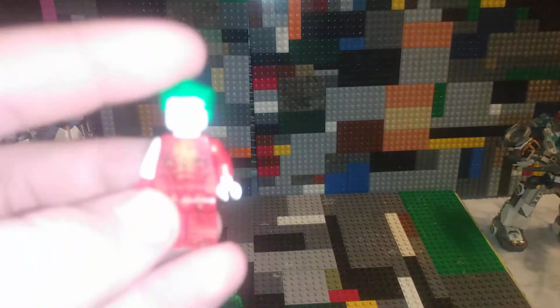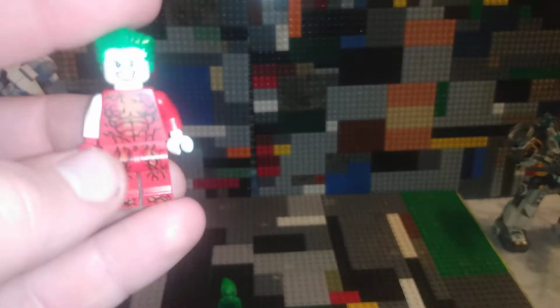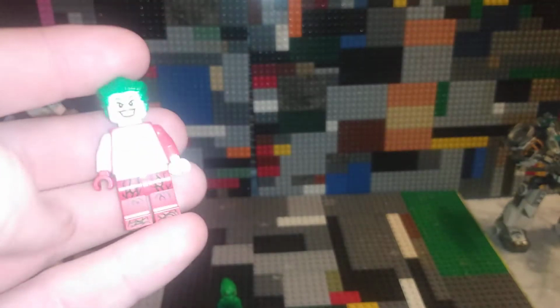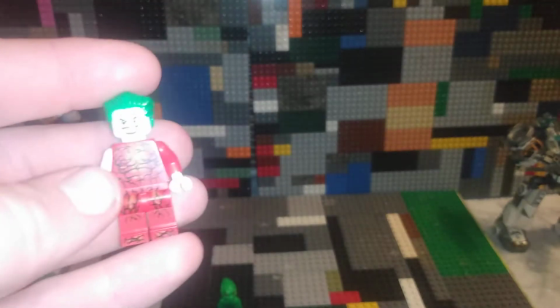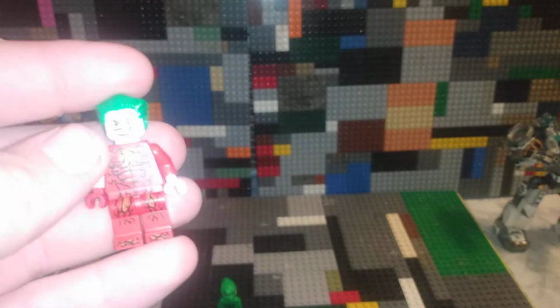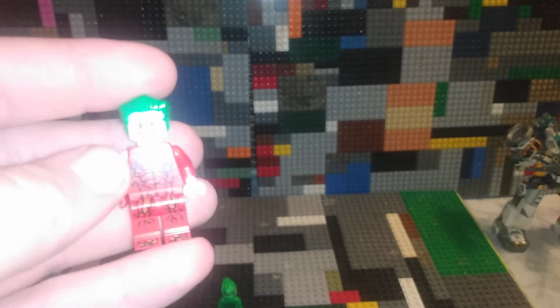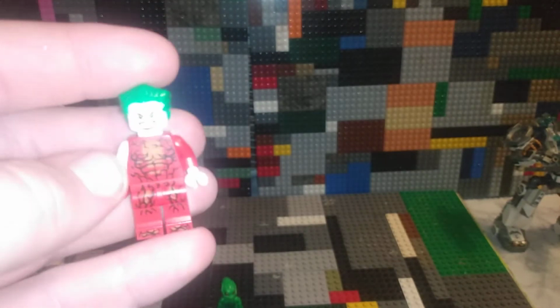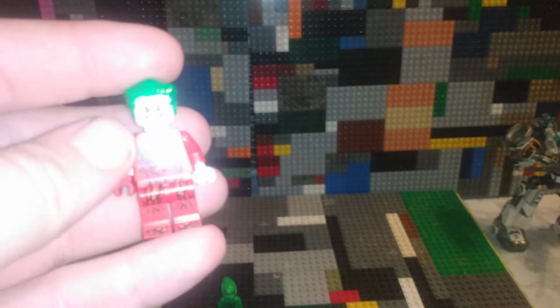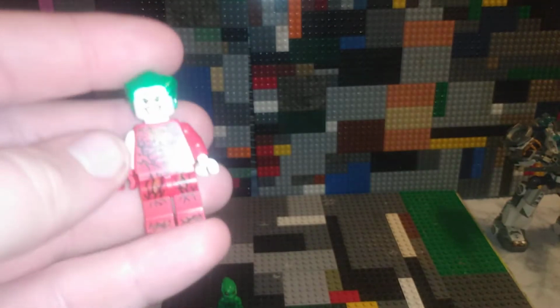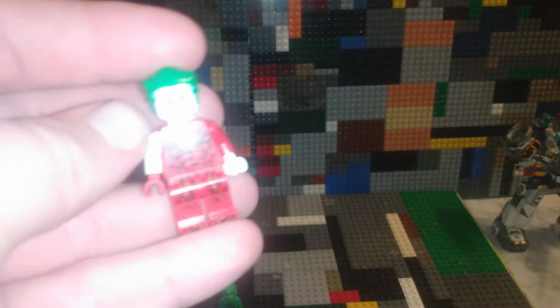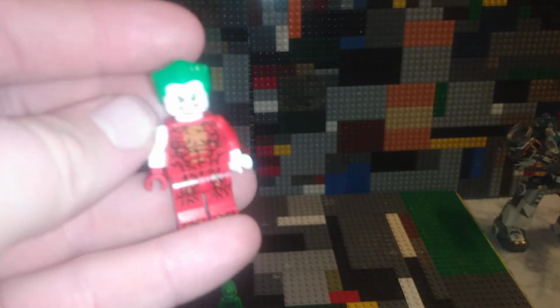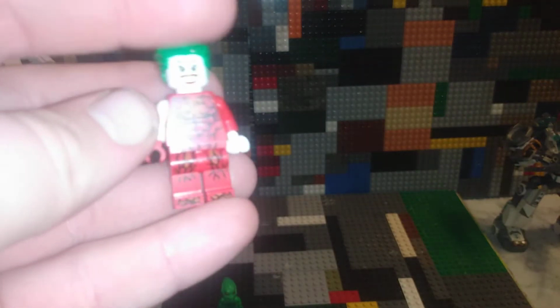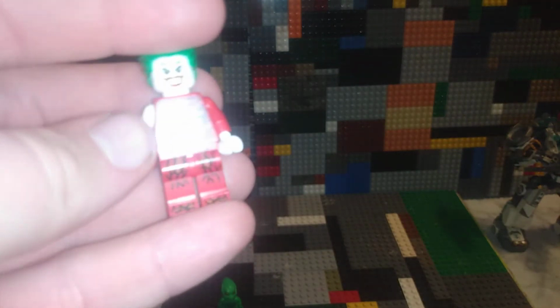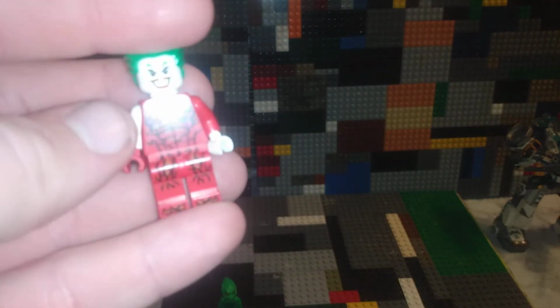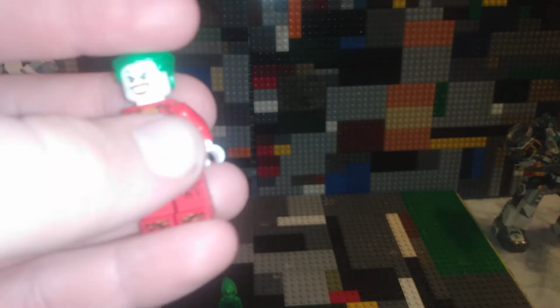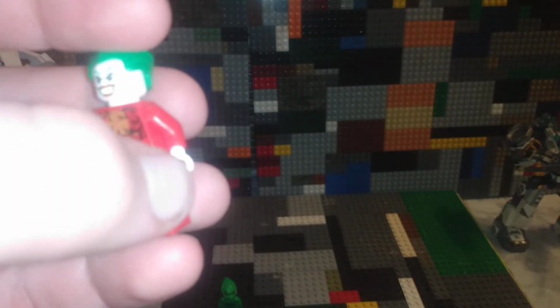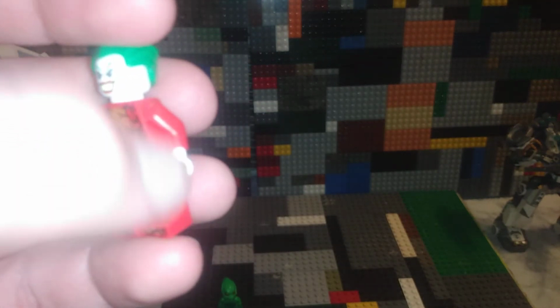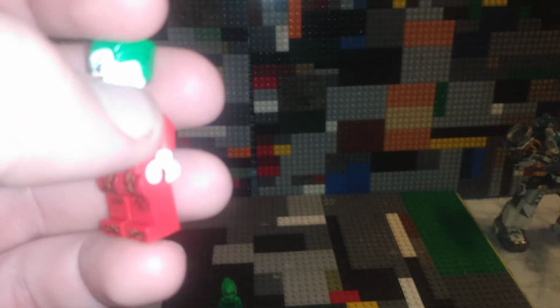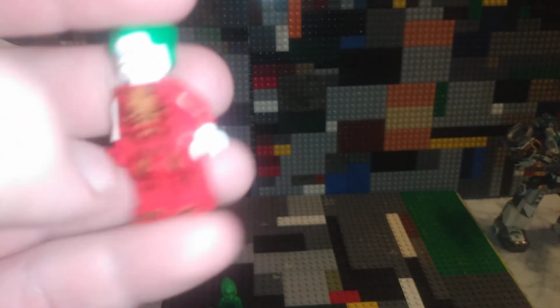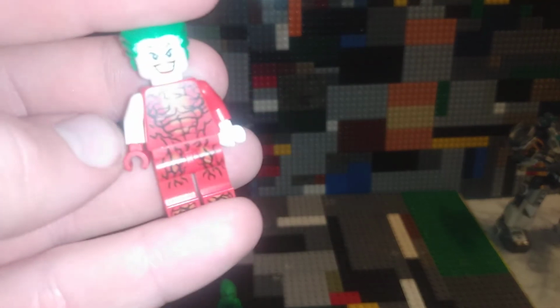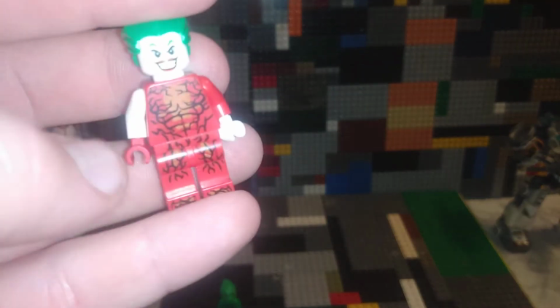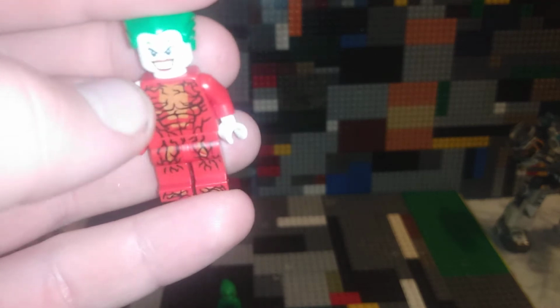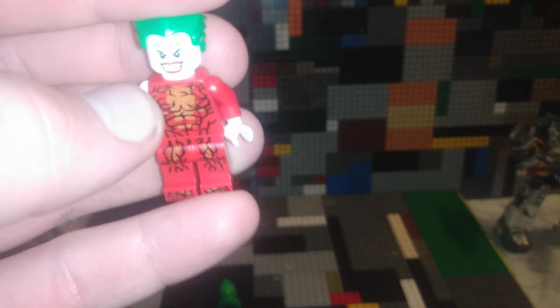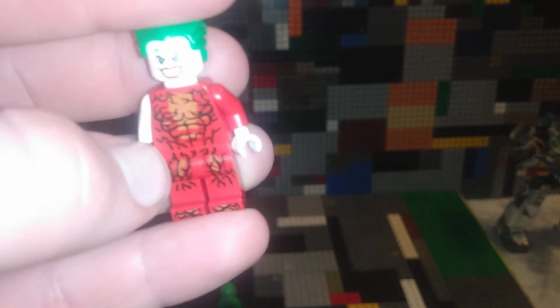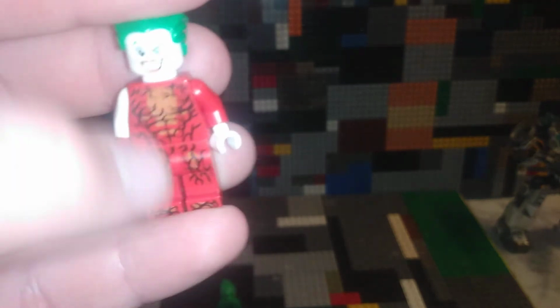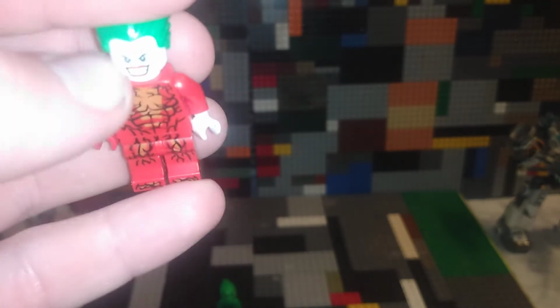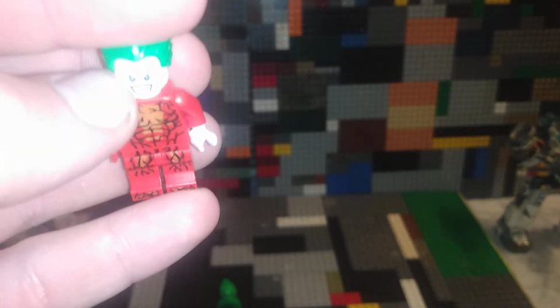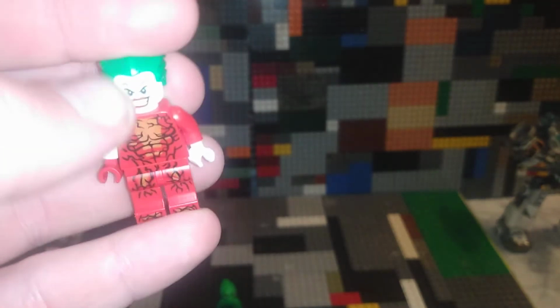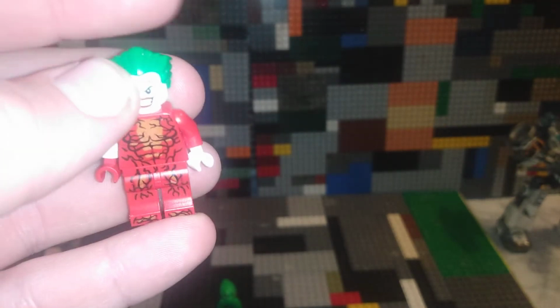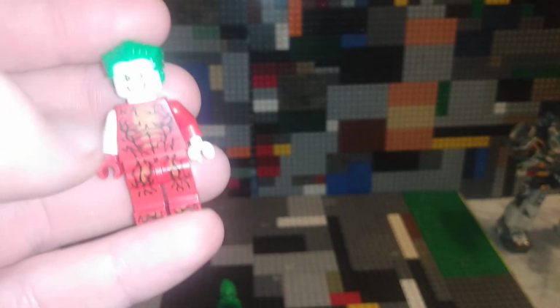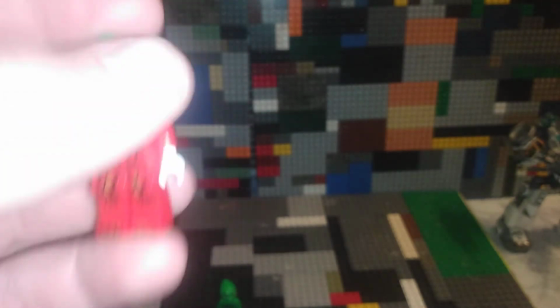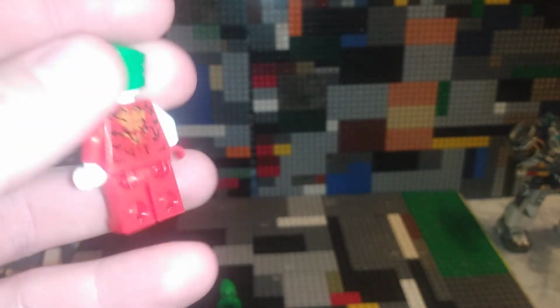They would cause some serious mess. You need a basic white arm, a white hand, a red arm, and a red hand, a Carnage body, Joker's face, and Joker's hair.